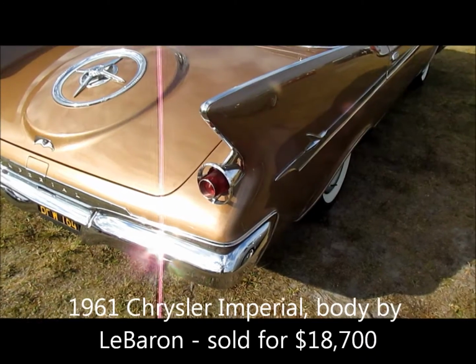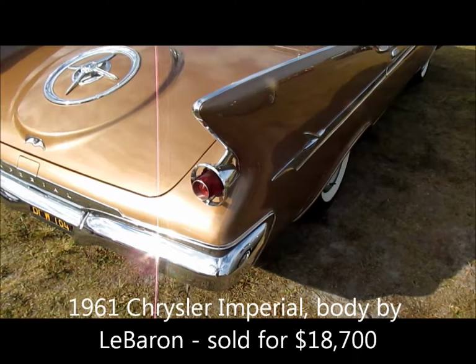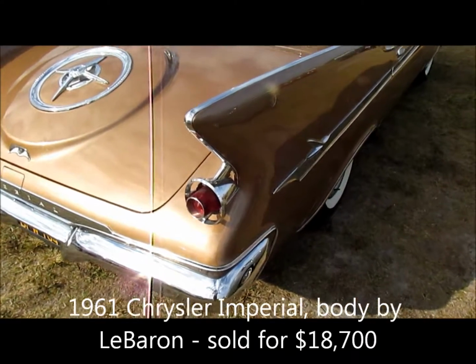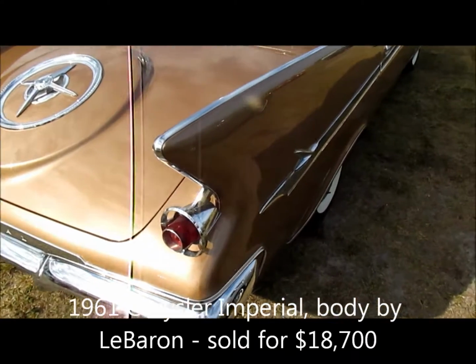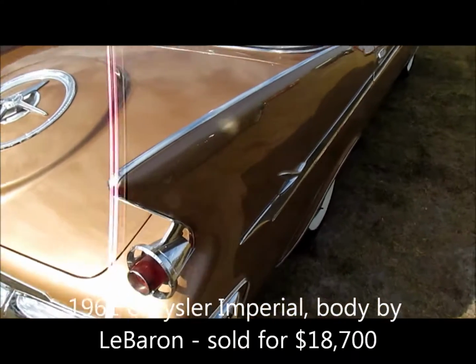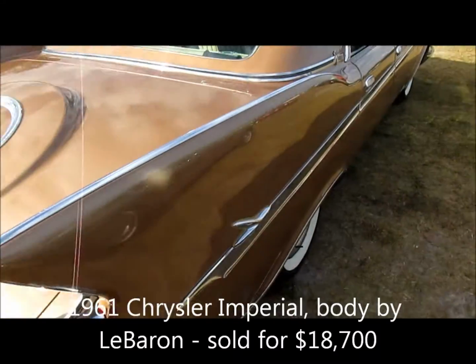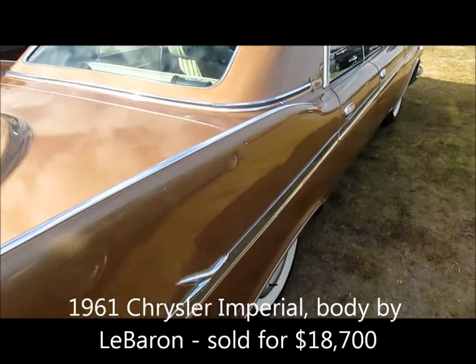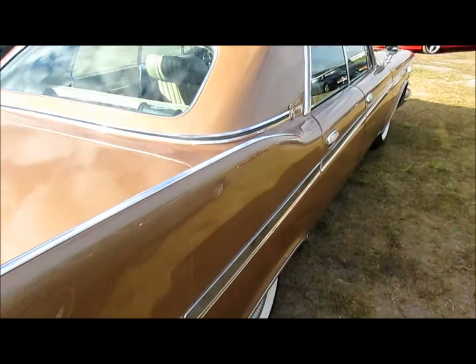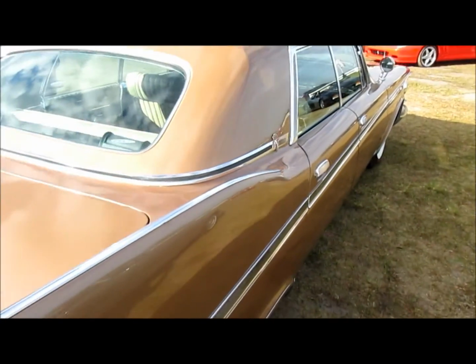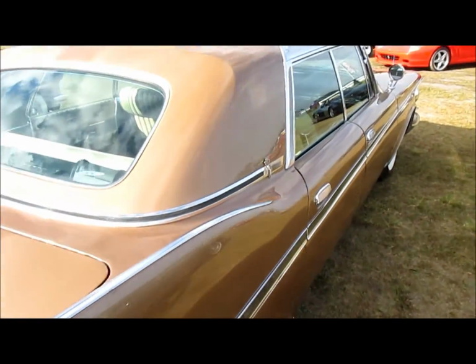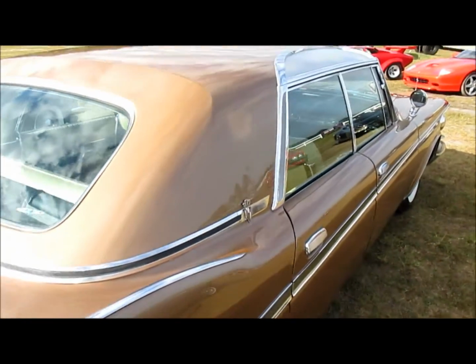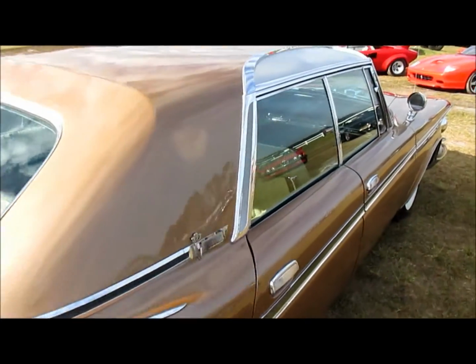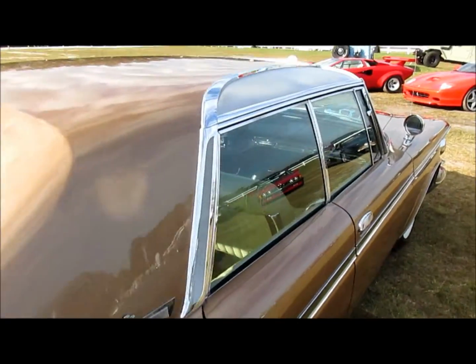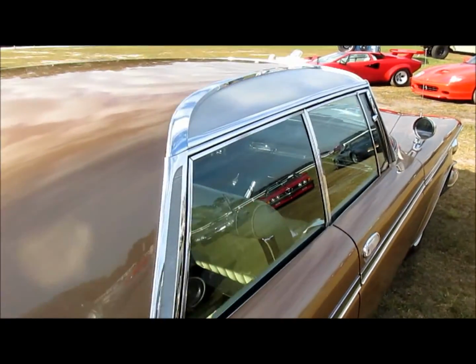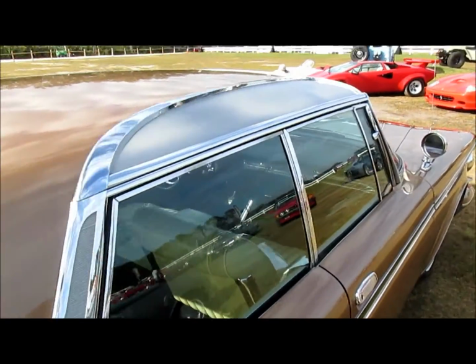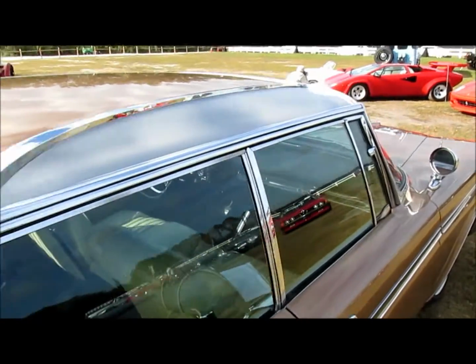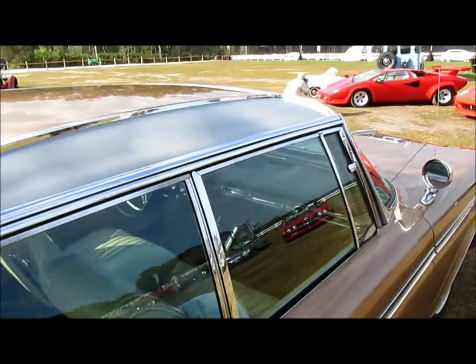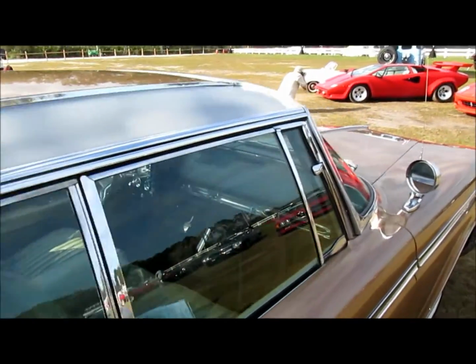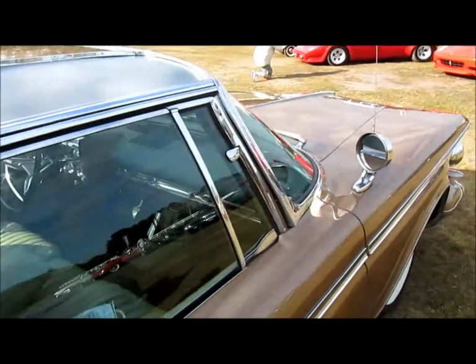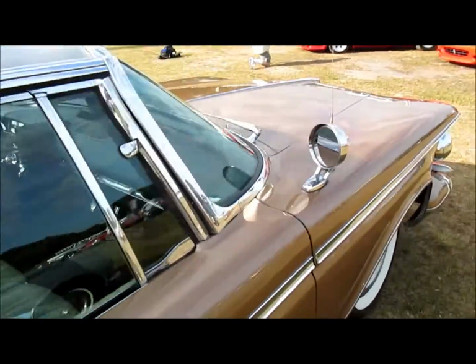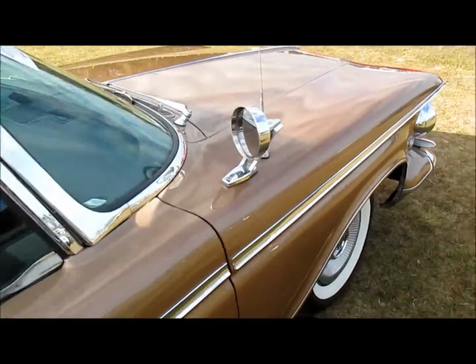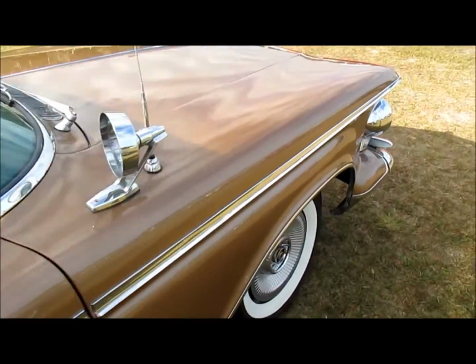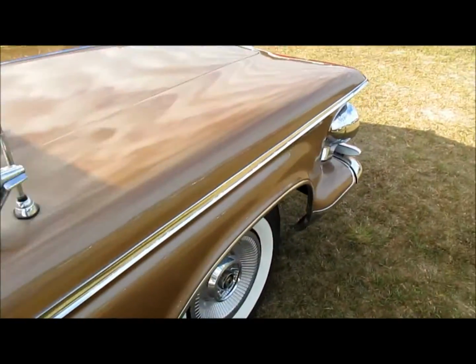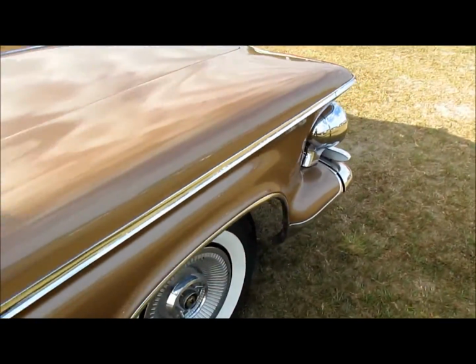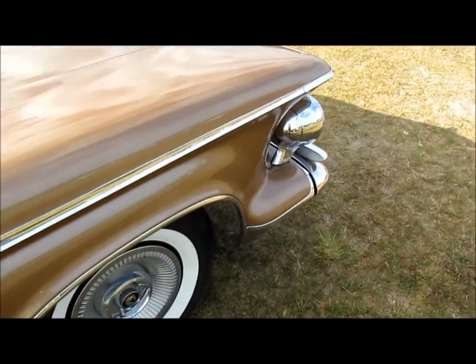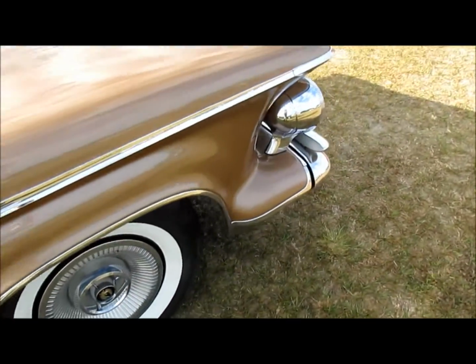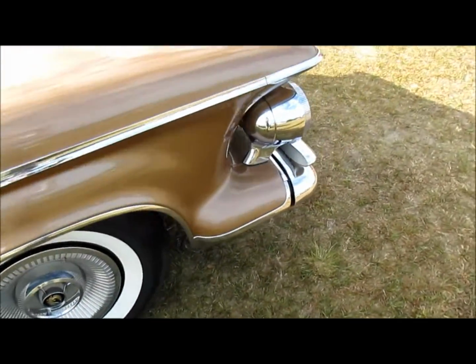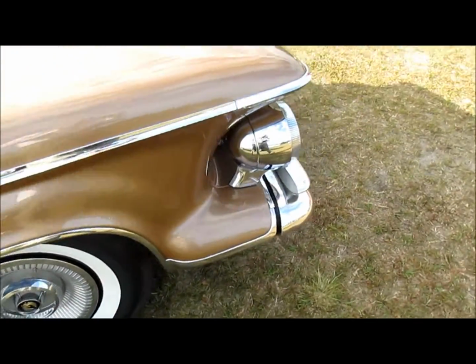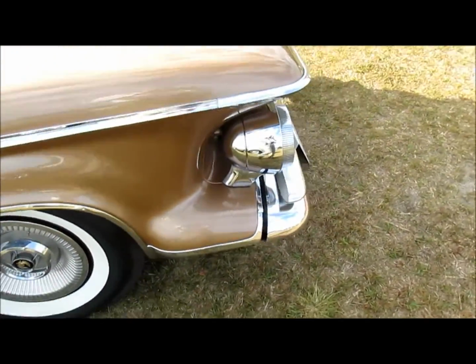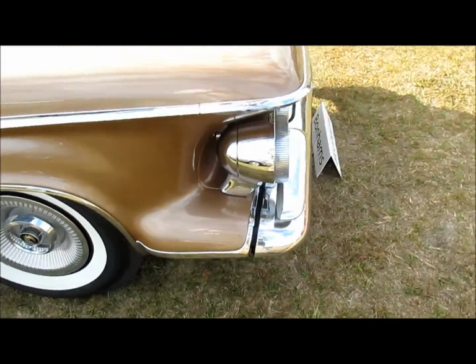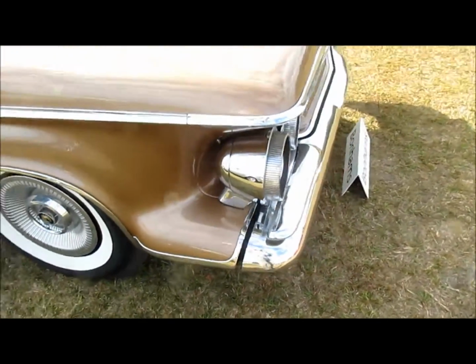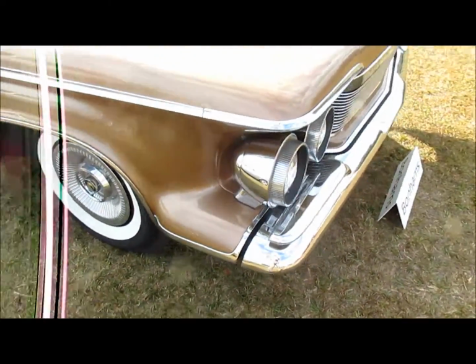Fins were certainly part of the American design icon for this 1961 Chrysler Imperial, but look at the other detailing on here — and certainly unusual stand-alone headlights.